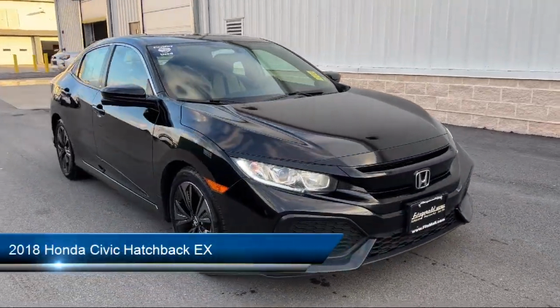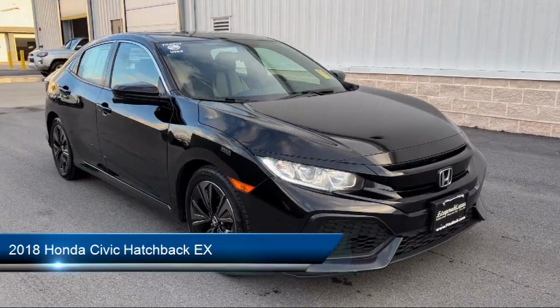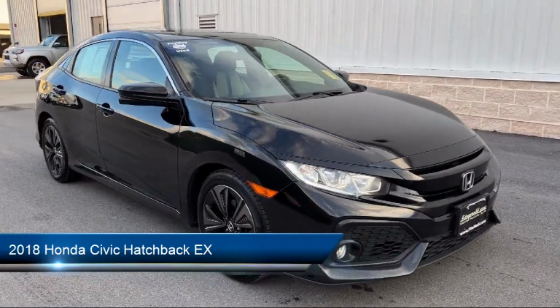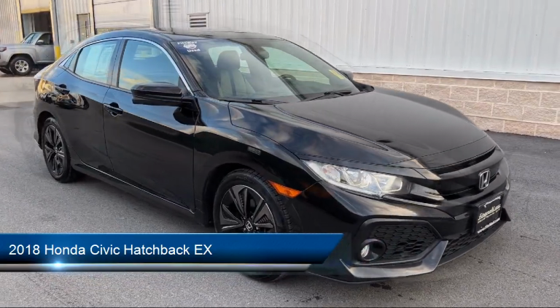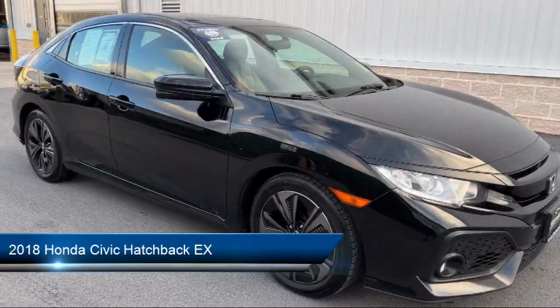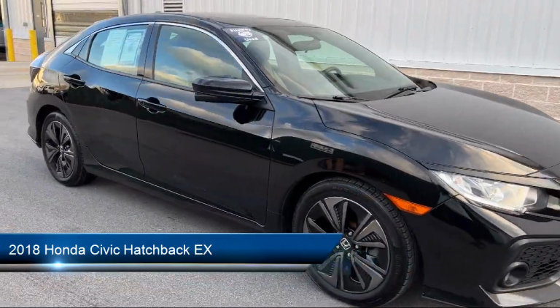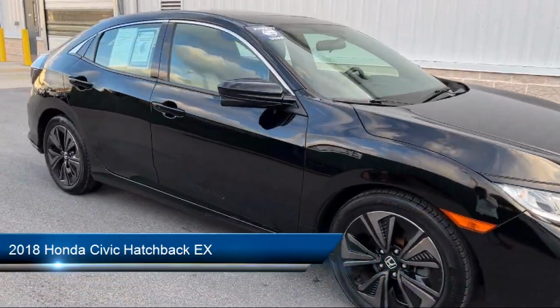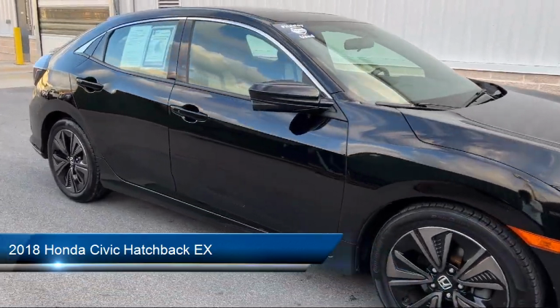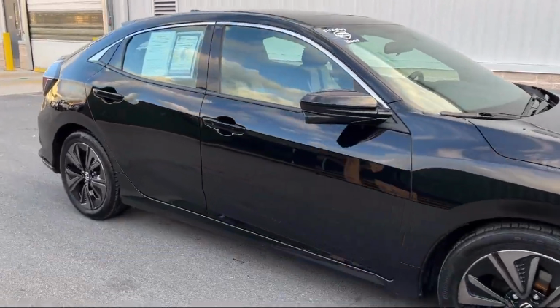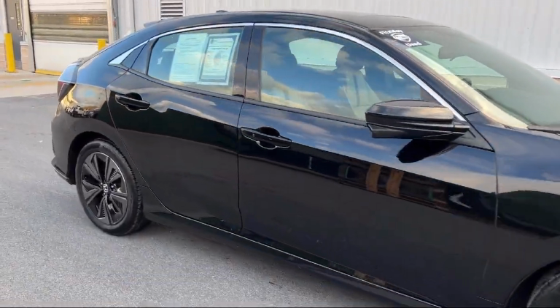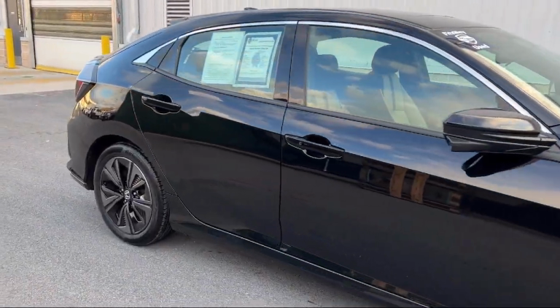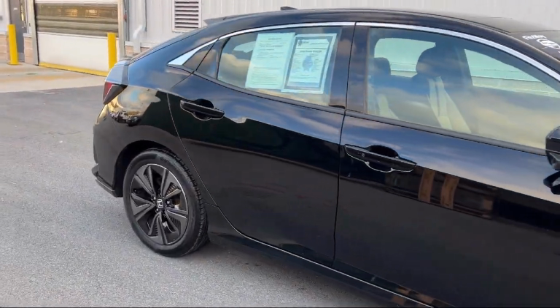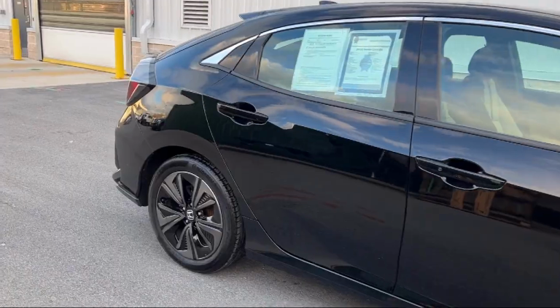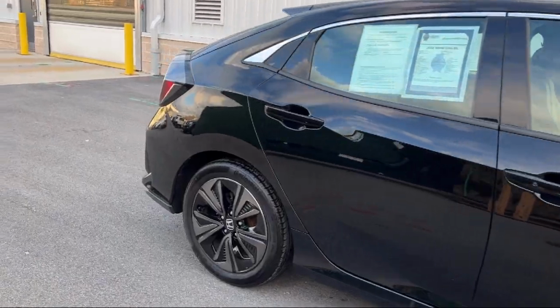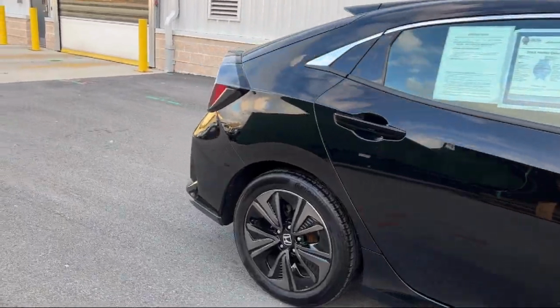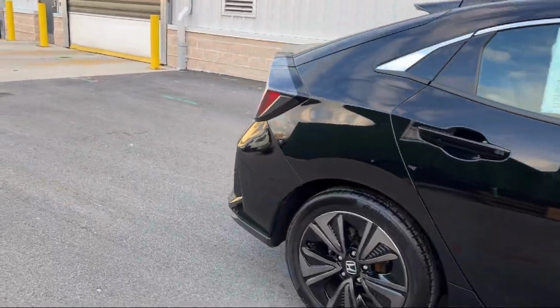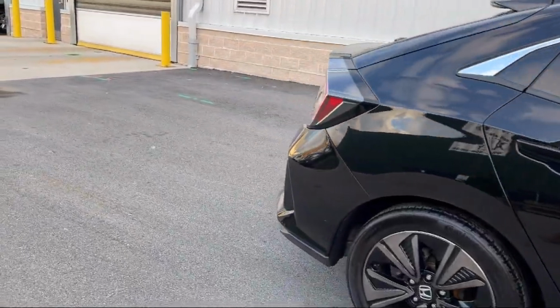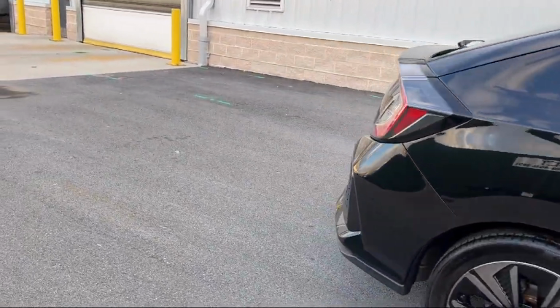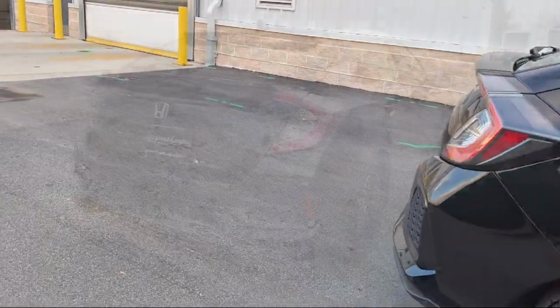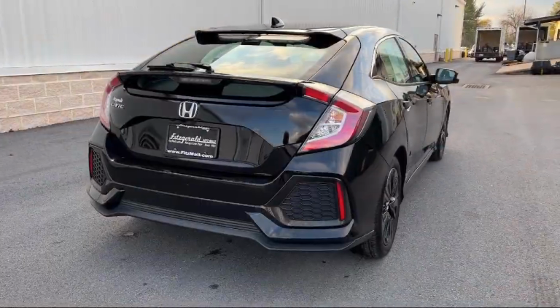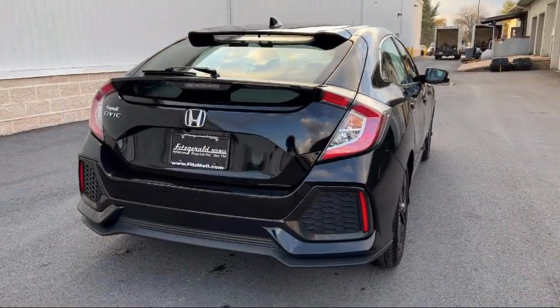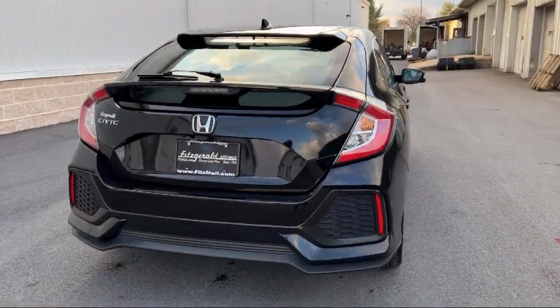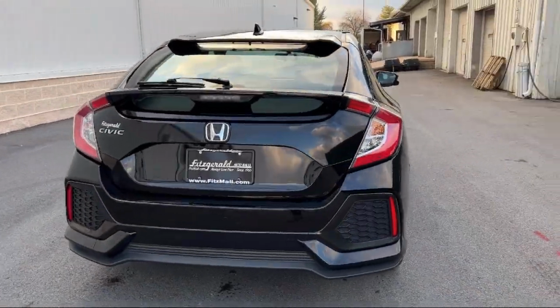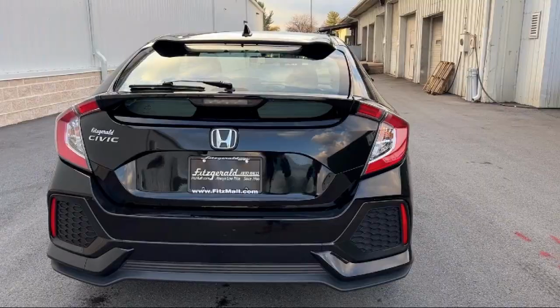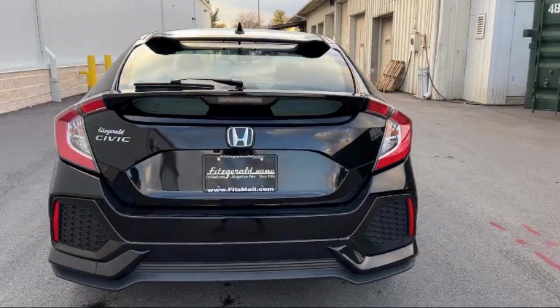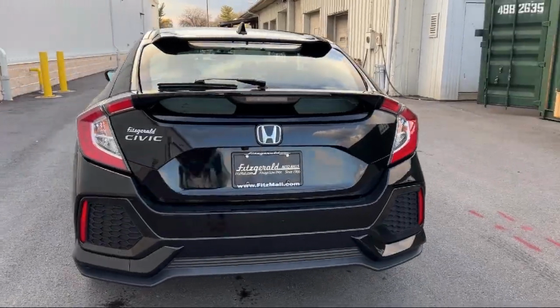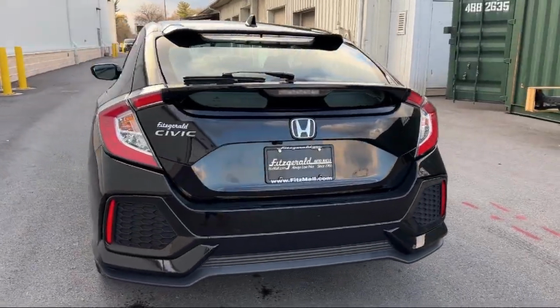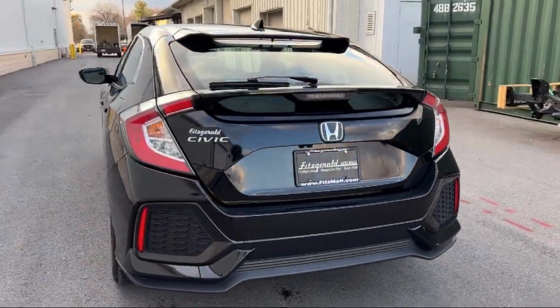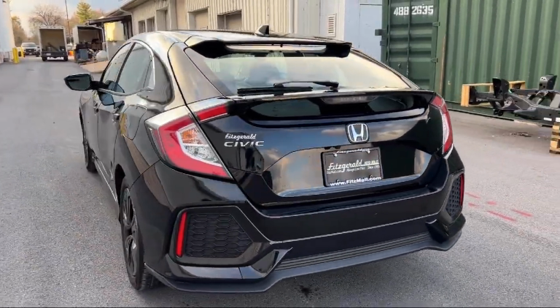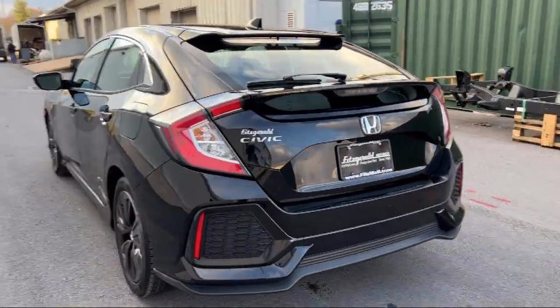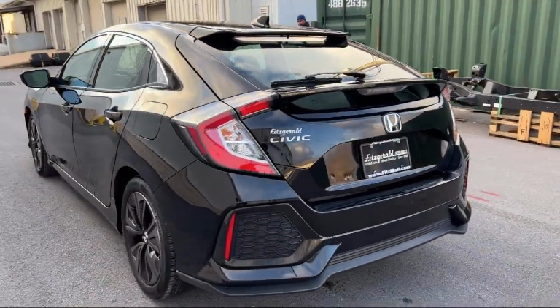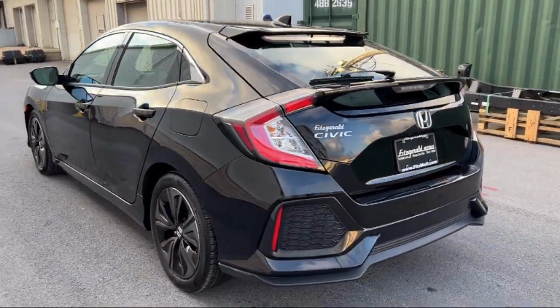It comes equipped with steering wheel mounted phone control, folding split rear seat, alloy wheels, rear side curtain airbags, ventilated disc front brakes, and wireless Bluetooth data link, hill holder control.